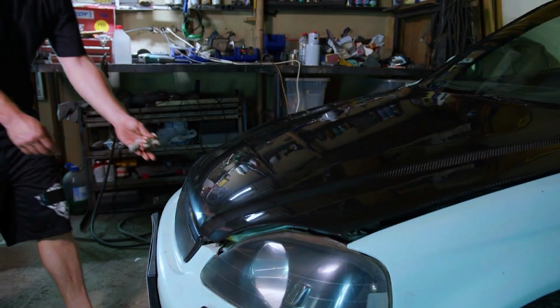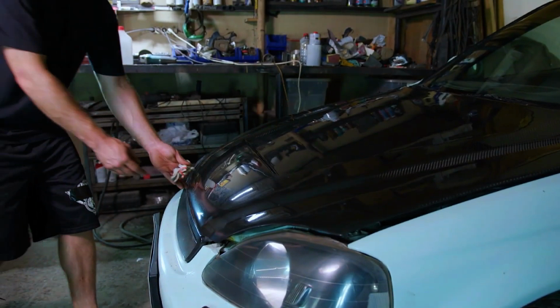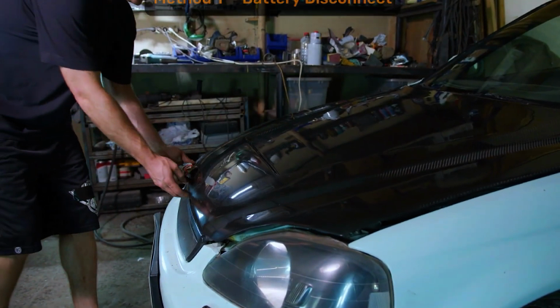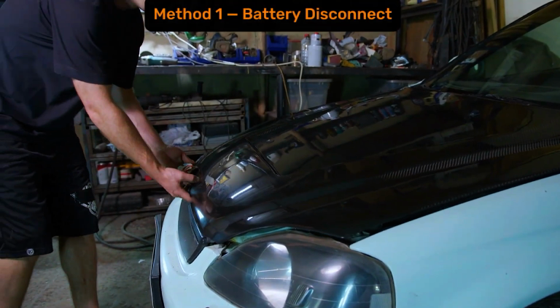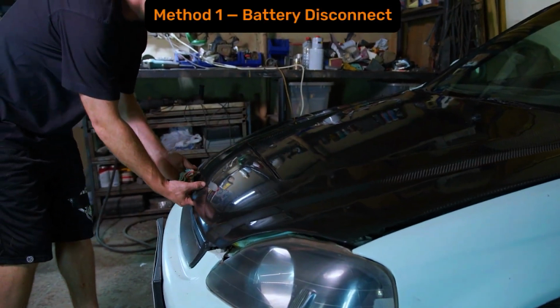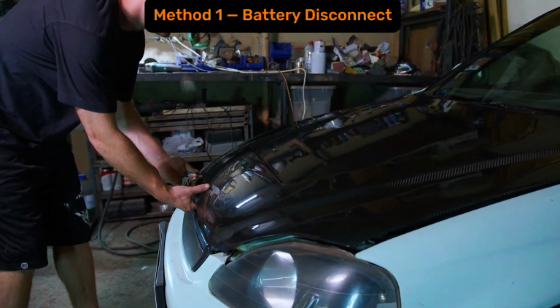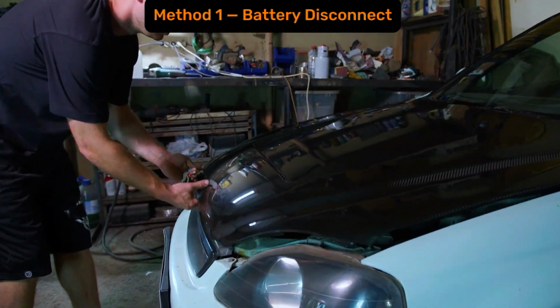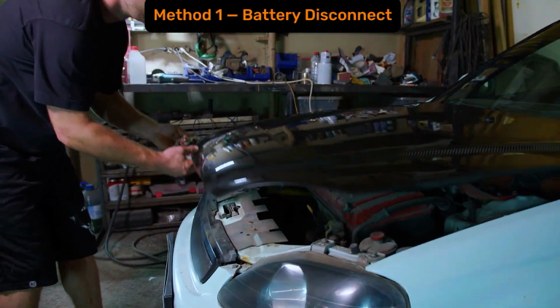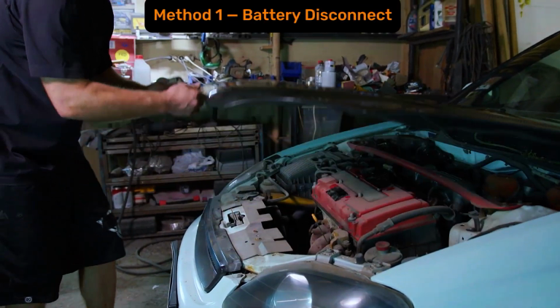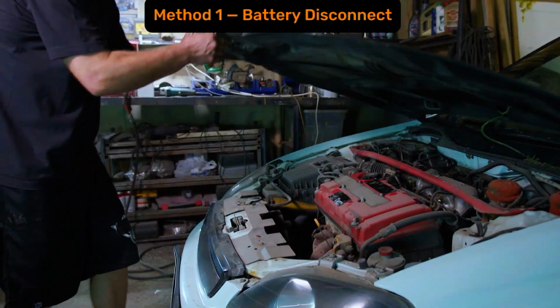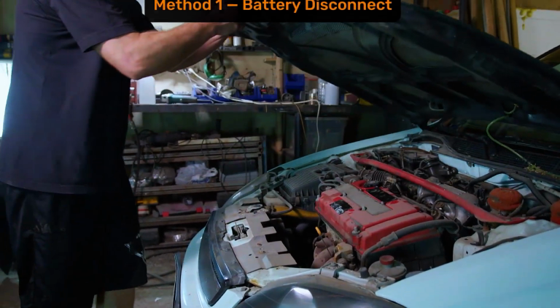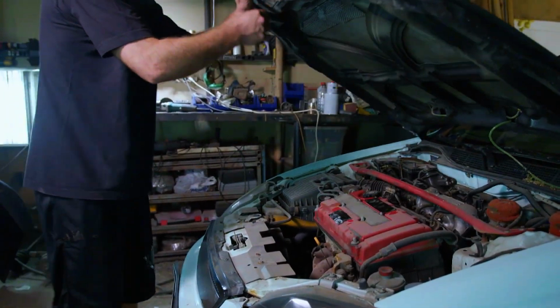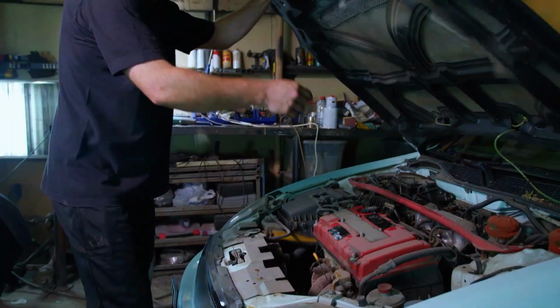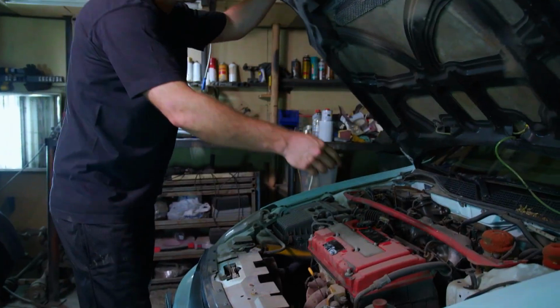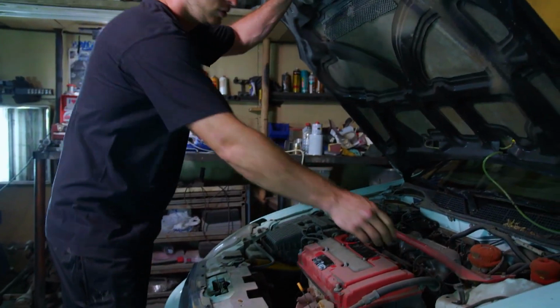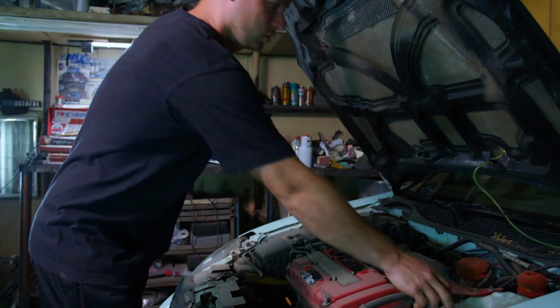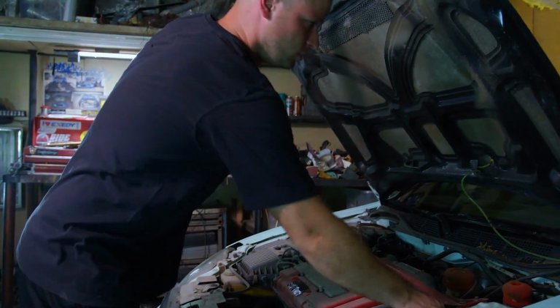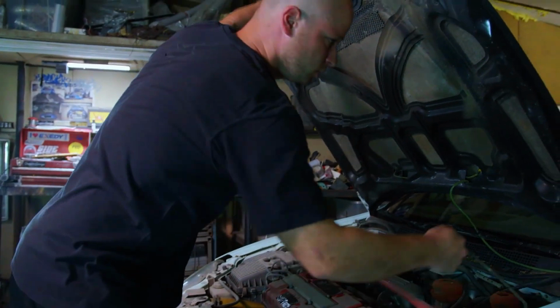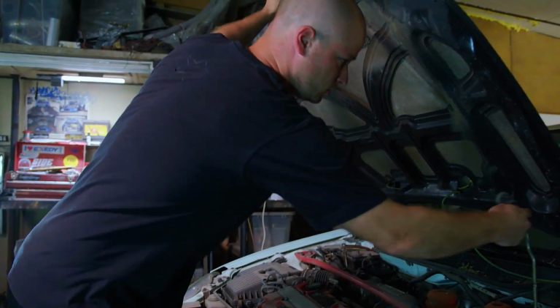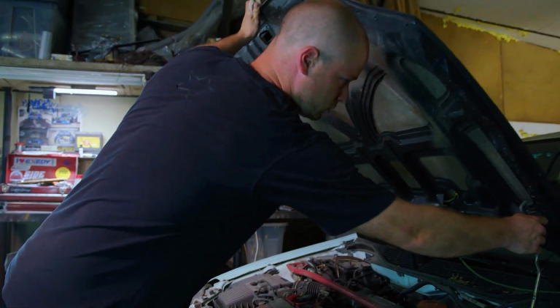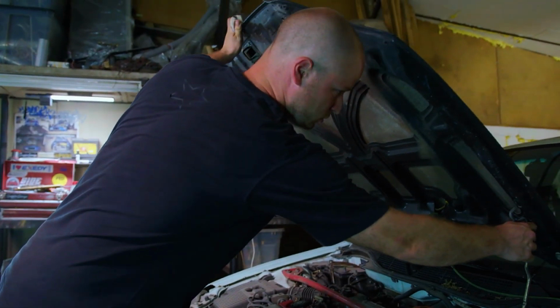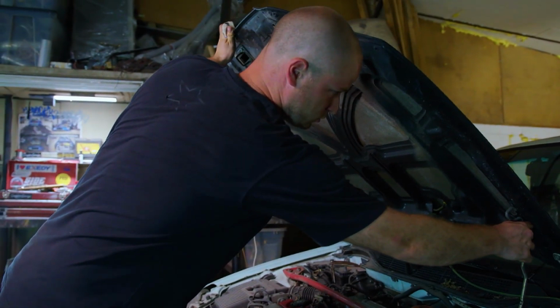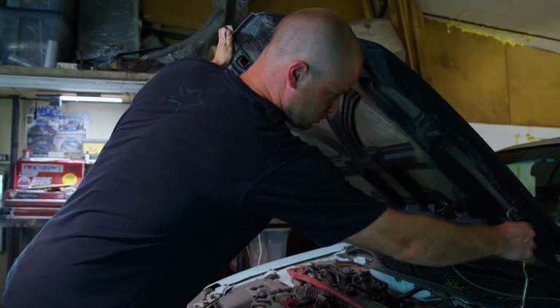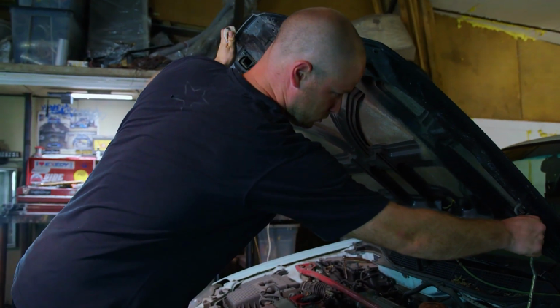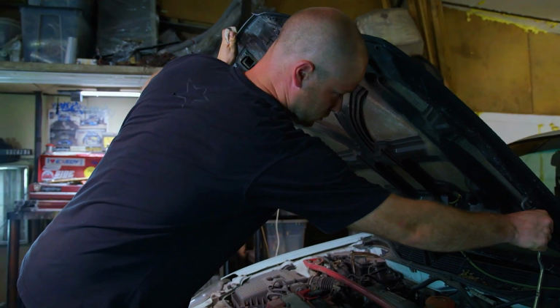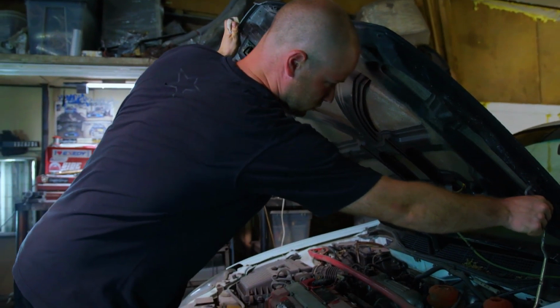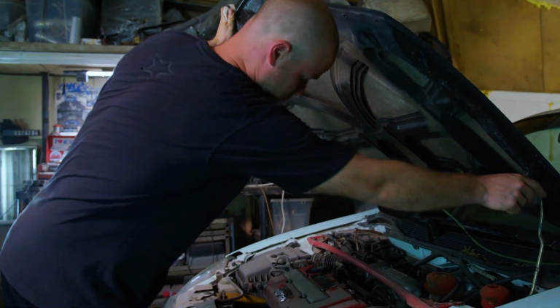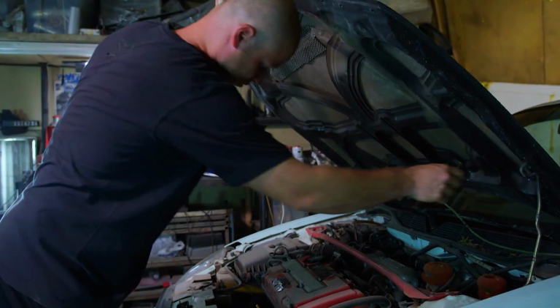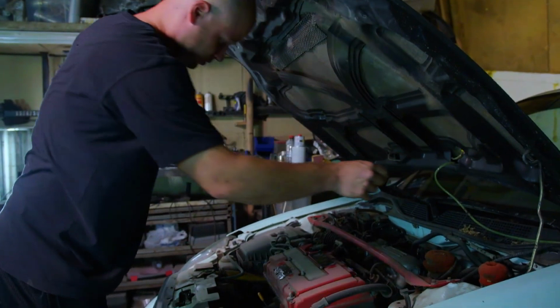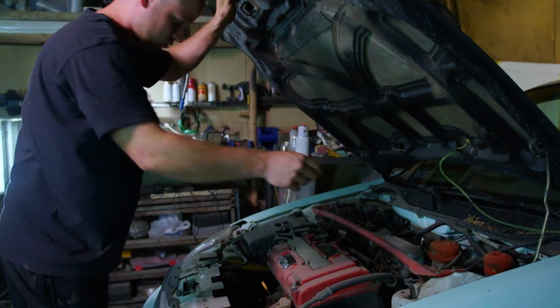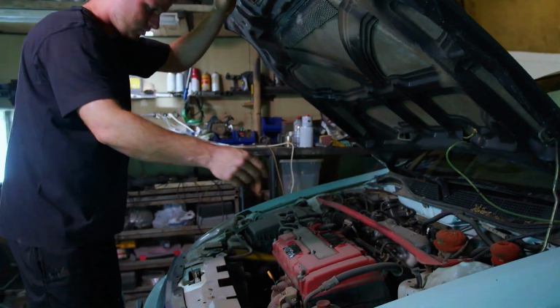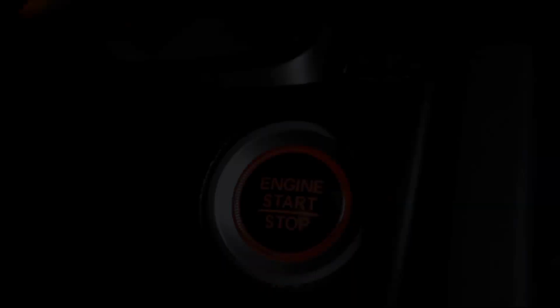Now, method one: battery disconnect. This is the quickest method and works on most cars. It clears the ECU's volatile memory so the computer starts fresh.